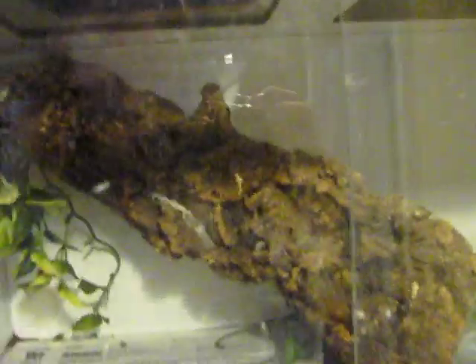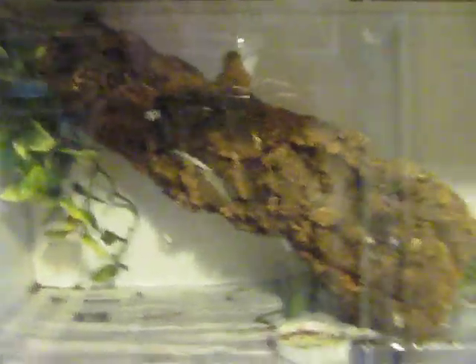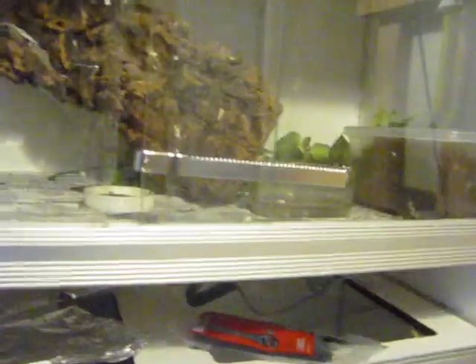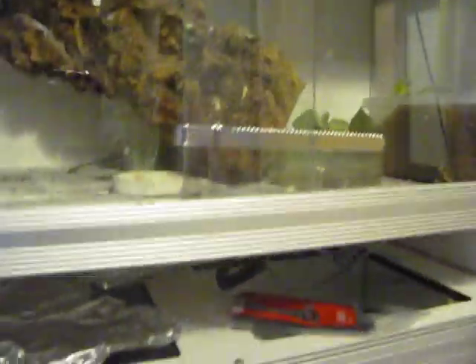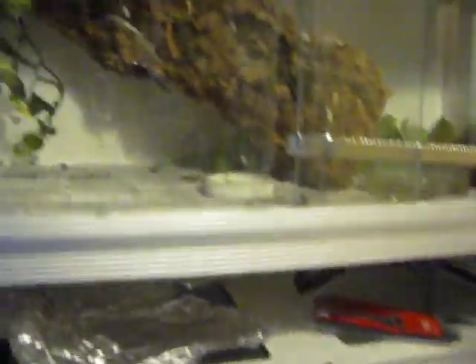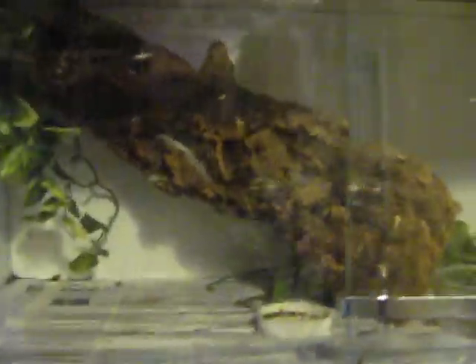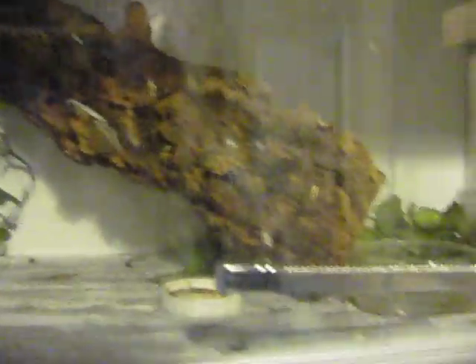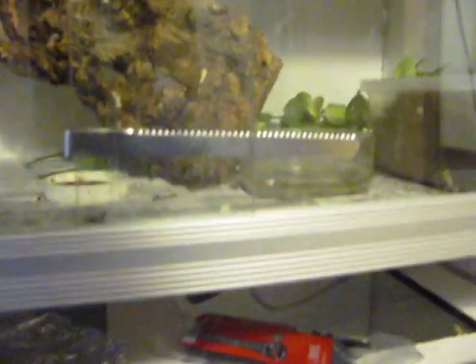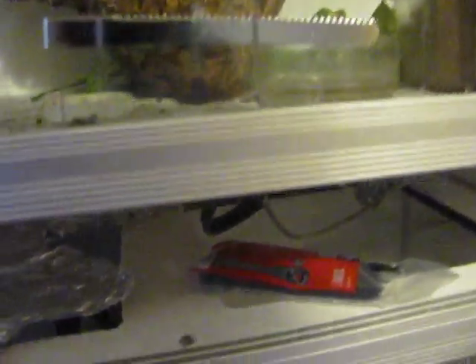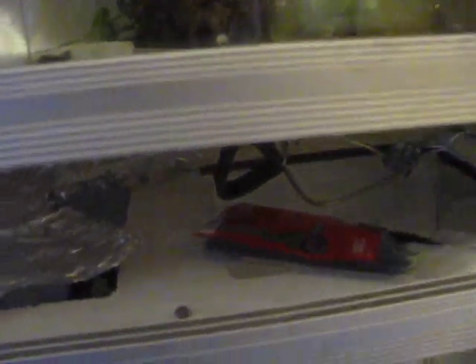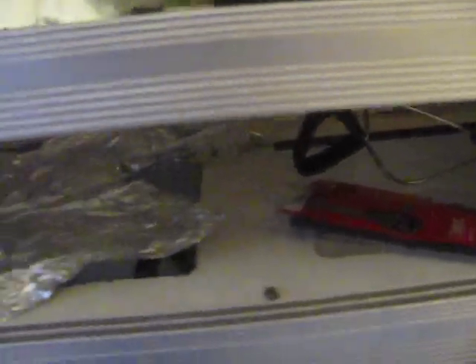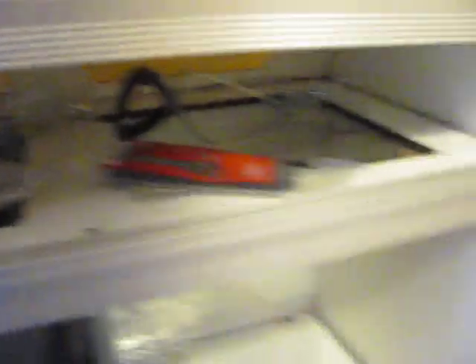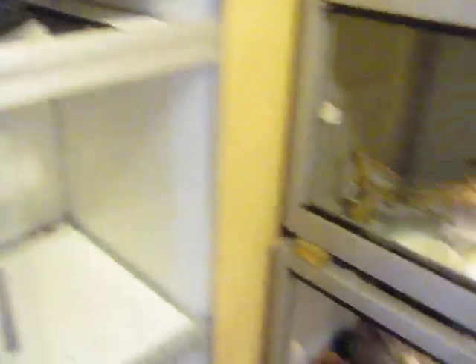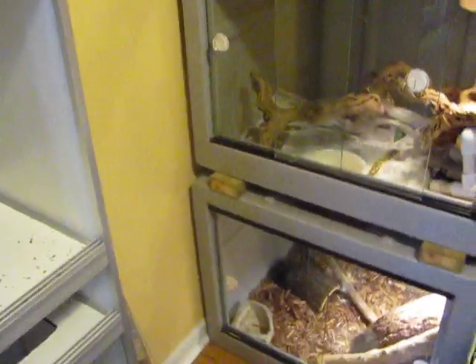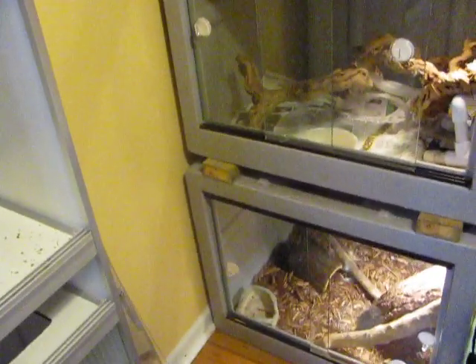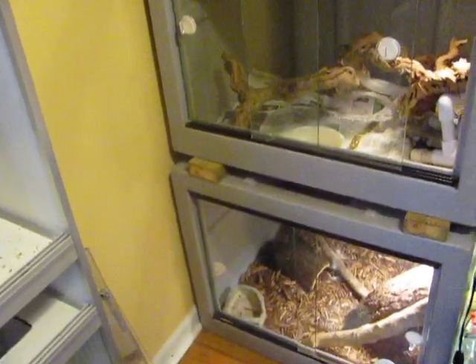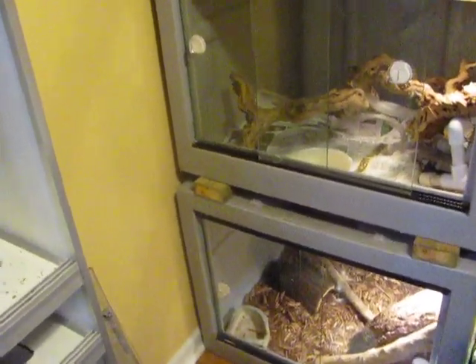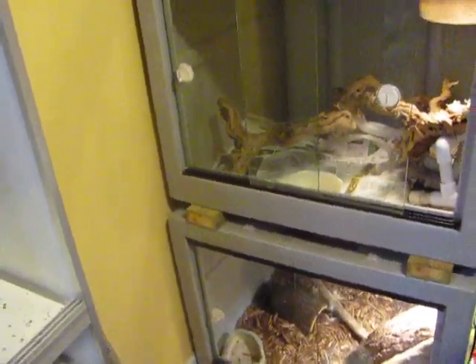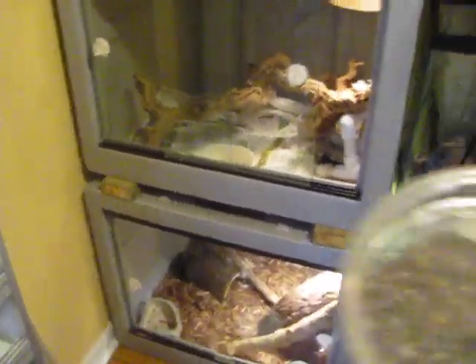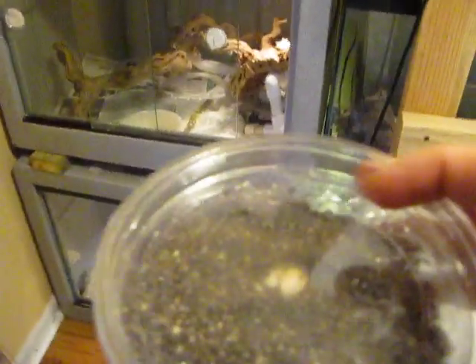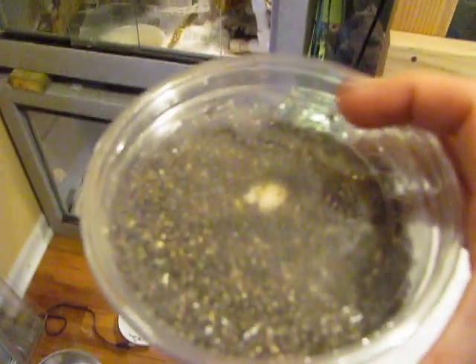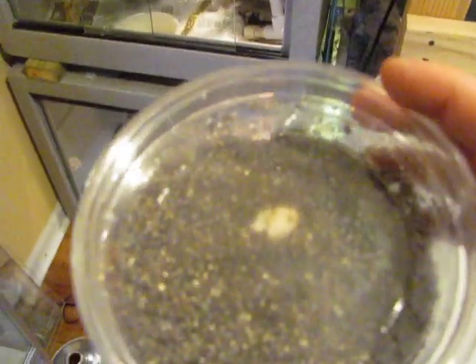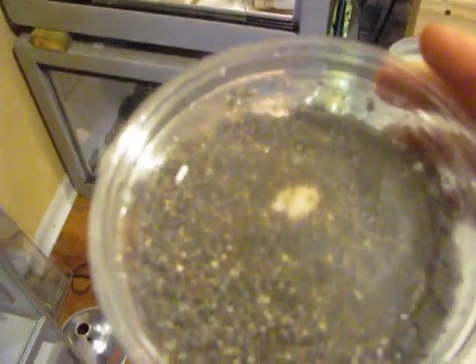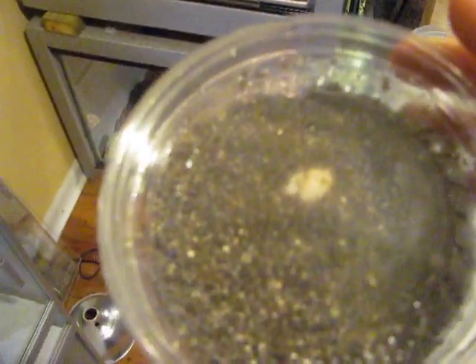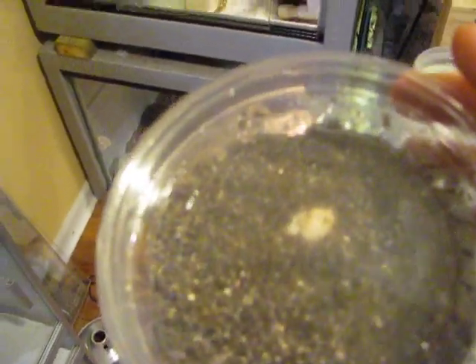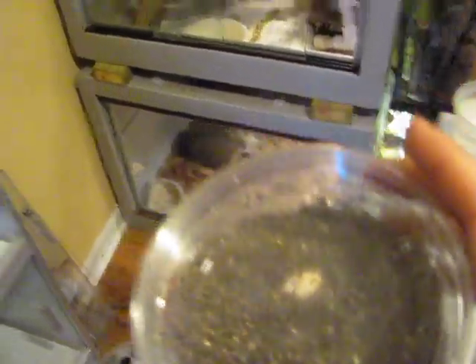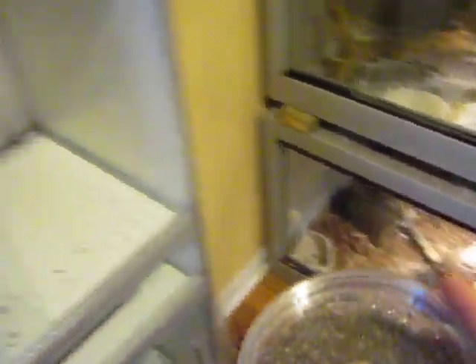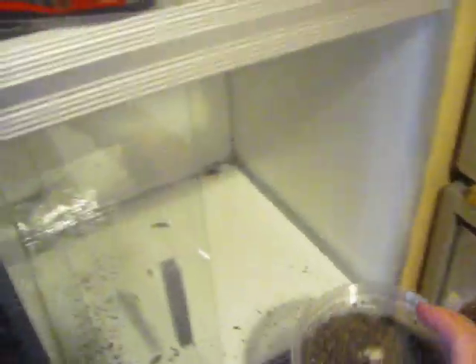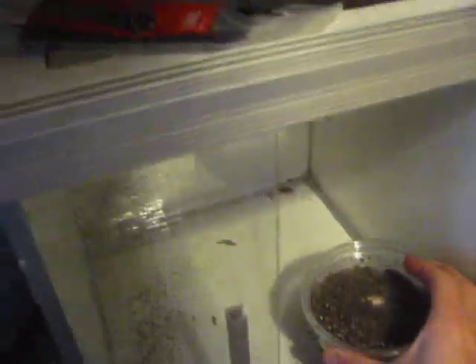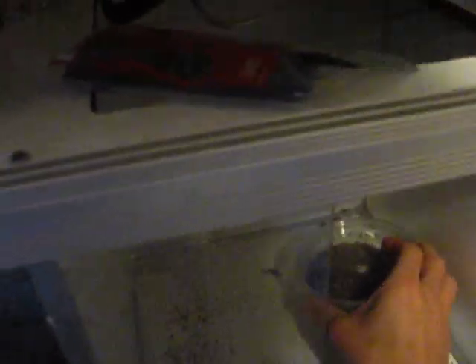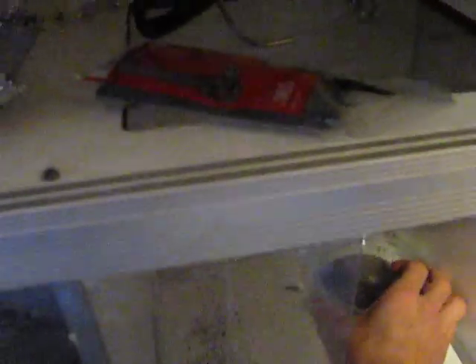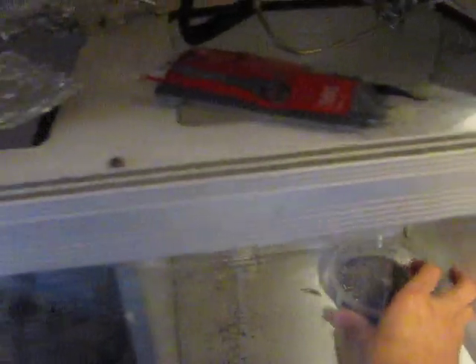The crested geckos — the female finally laid eggs. She laid one egg. She actually didn't lay it in her lay box, so I'm not sure if it's good or not. But that's okay. She should be laying a few more in a few days.